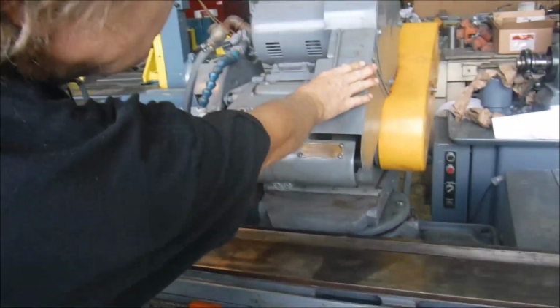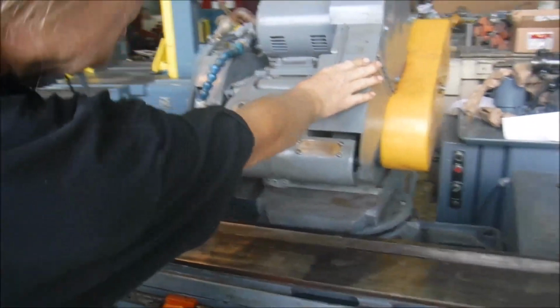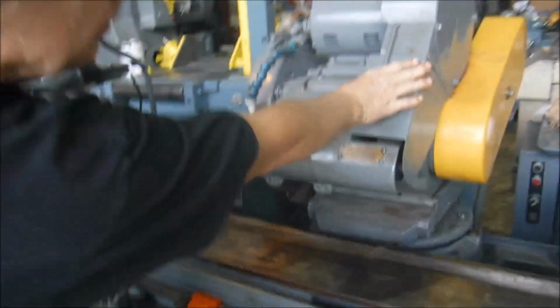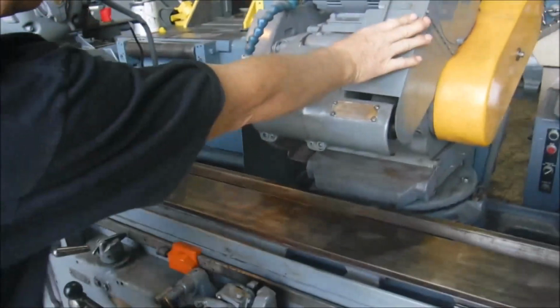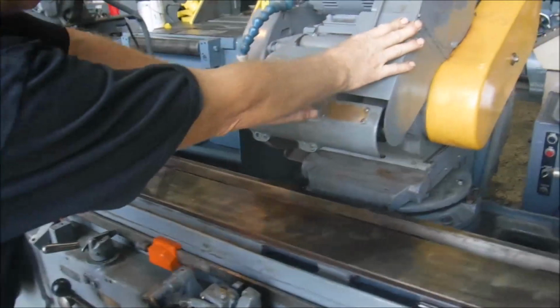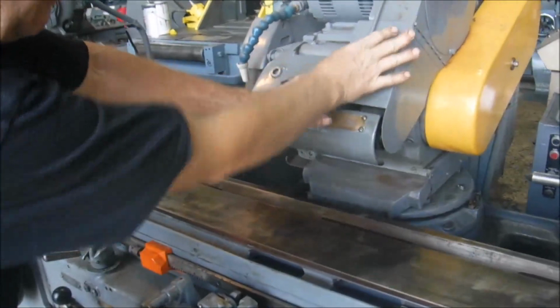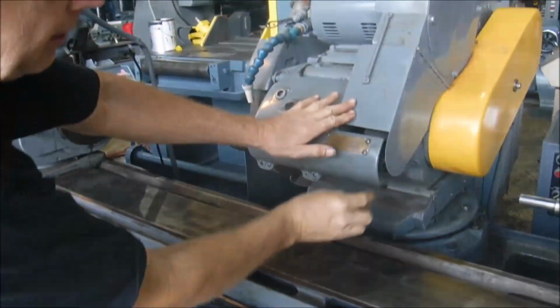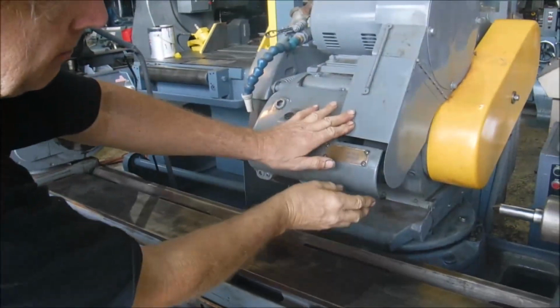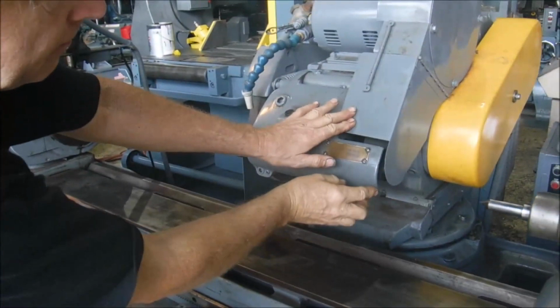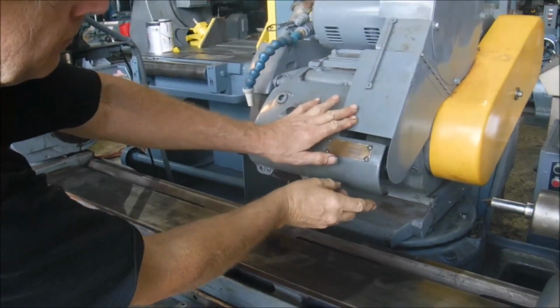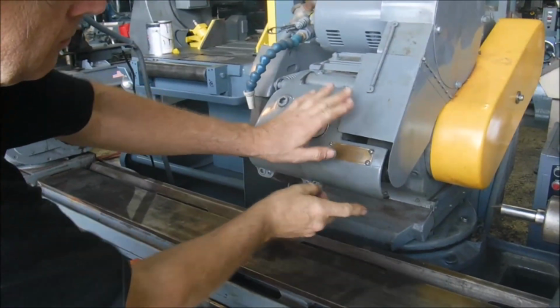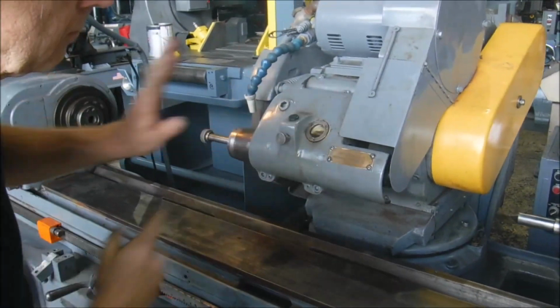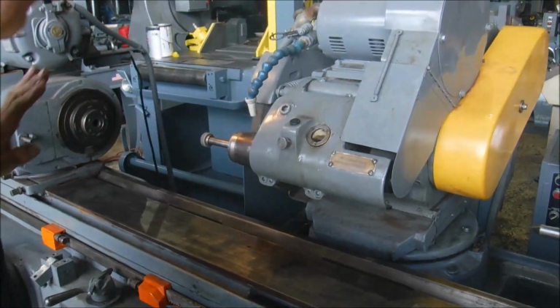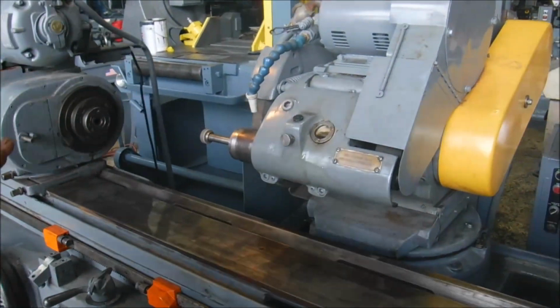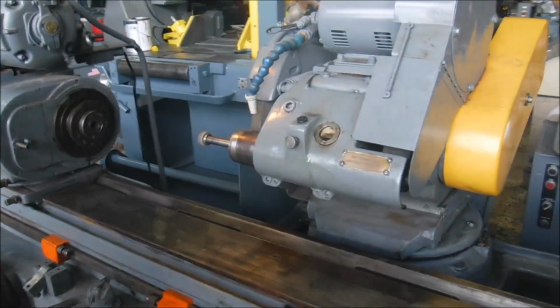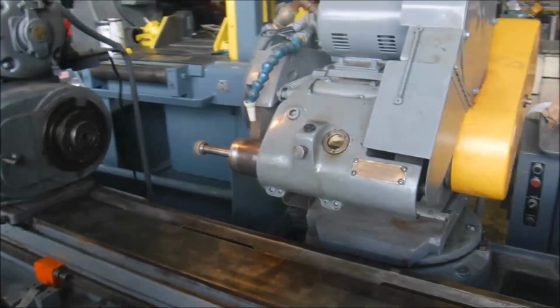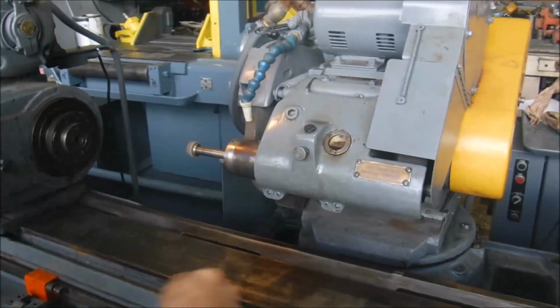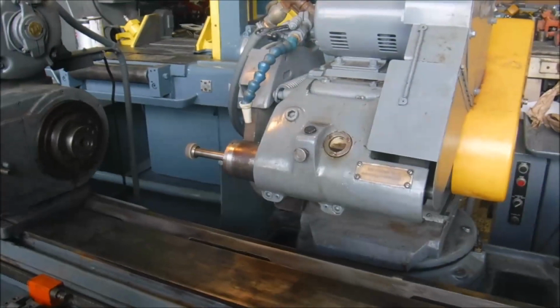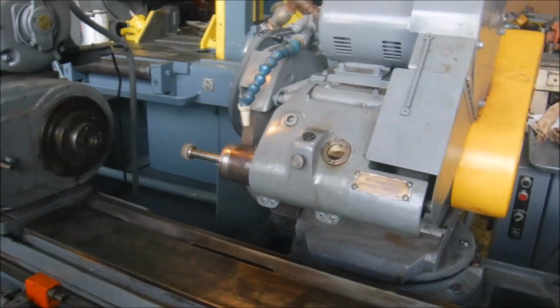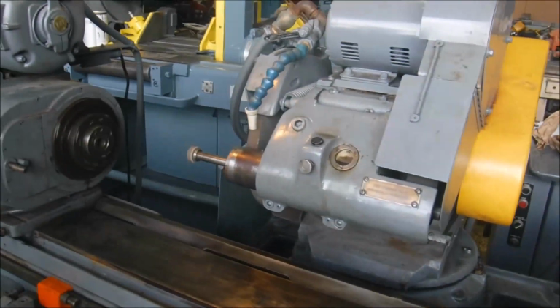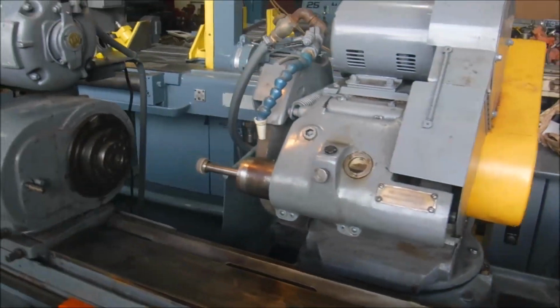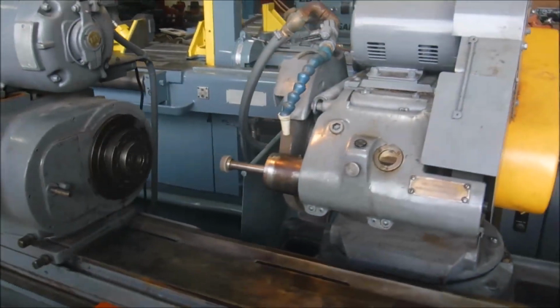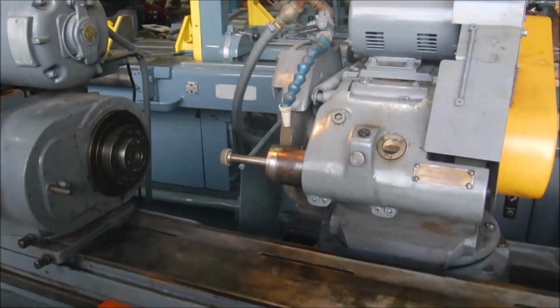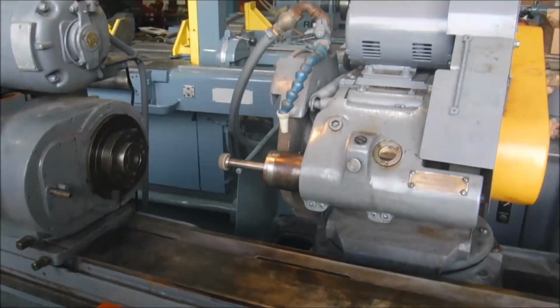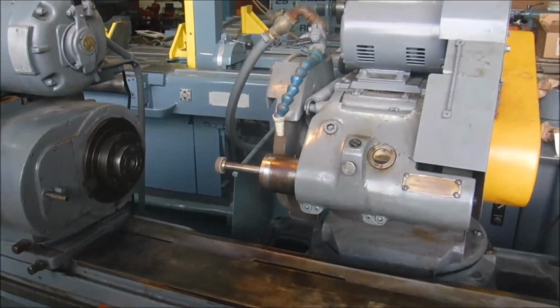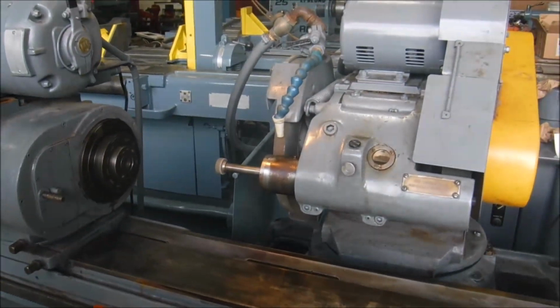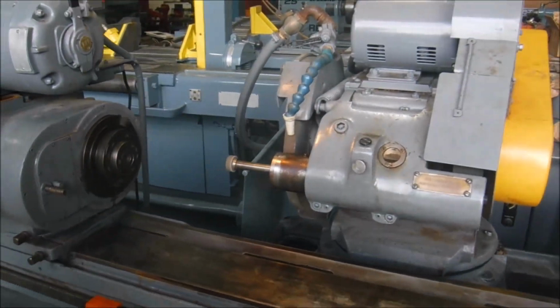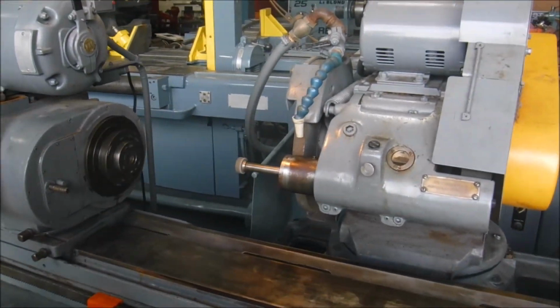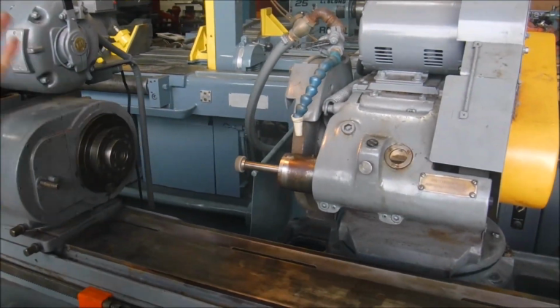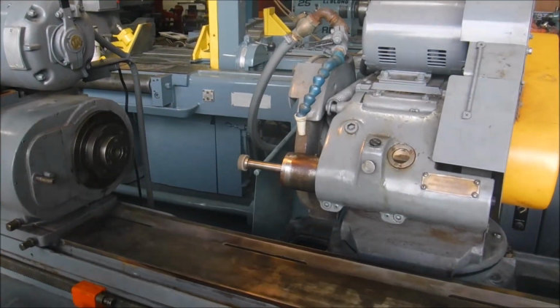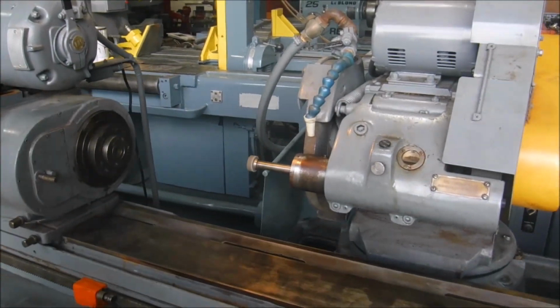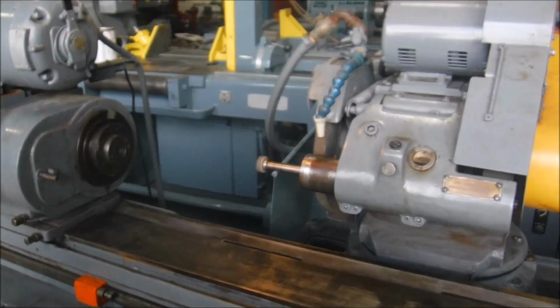Touching the end of the spindle right here — that sounds good too.